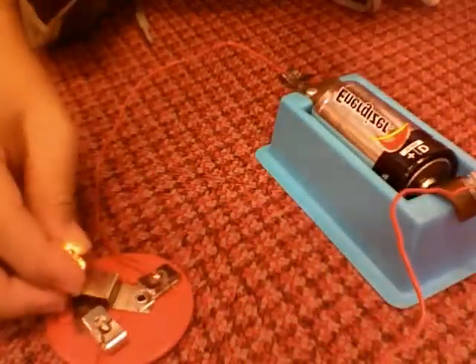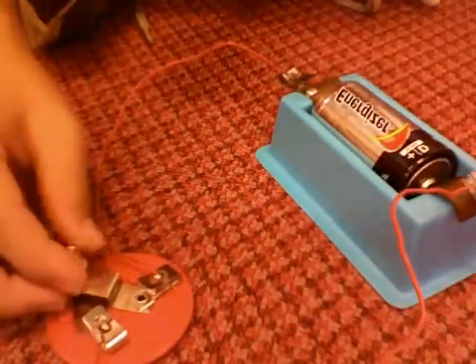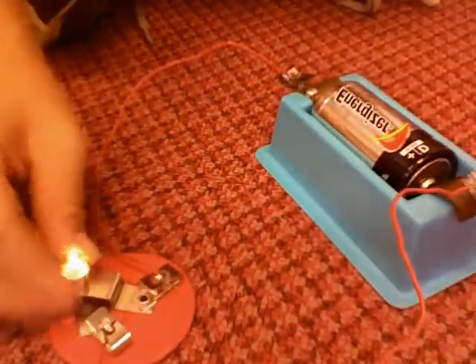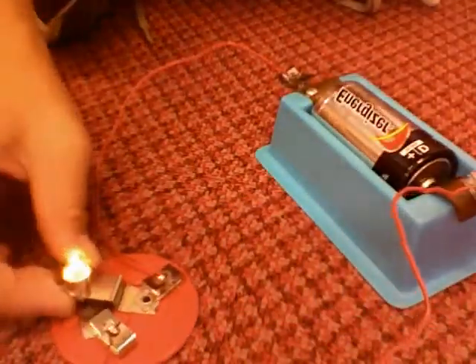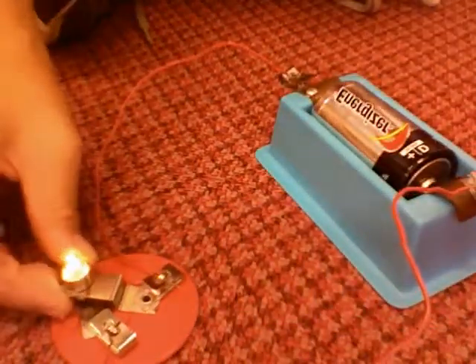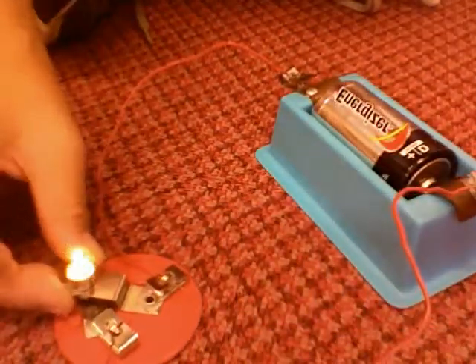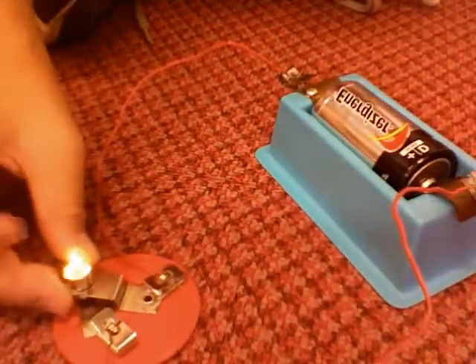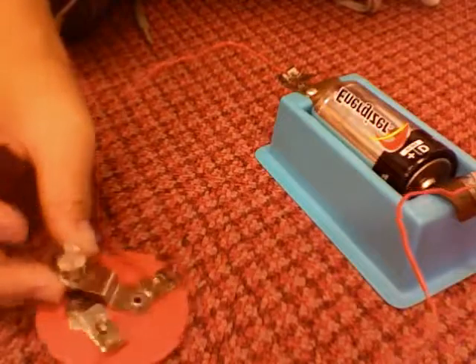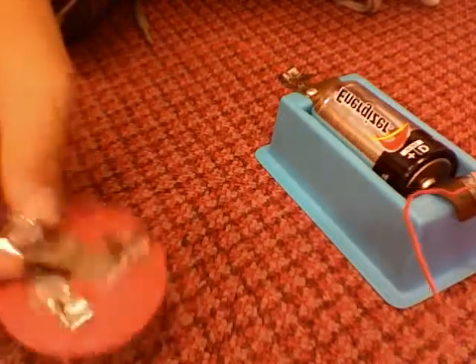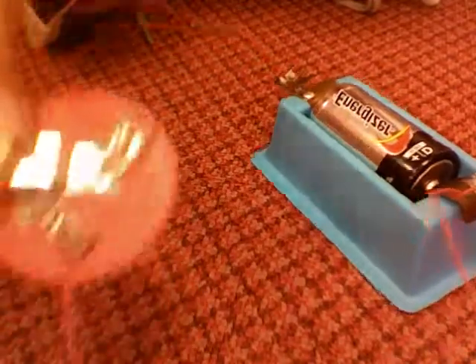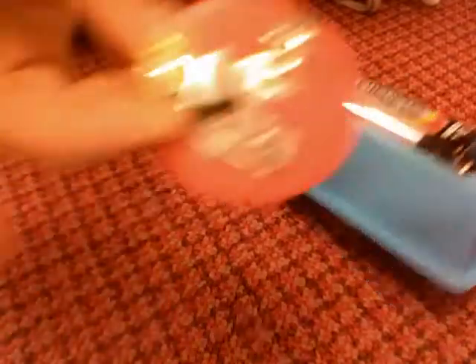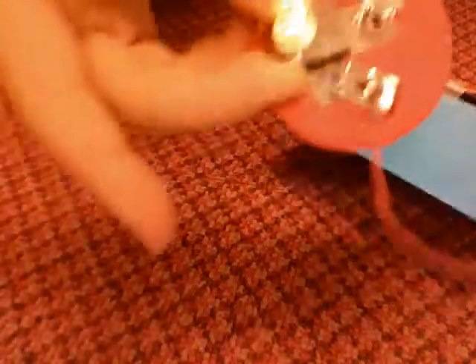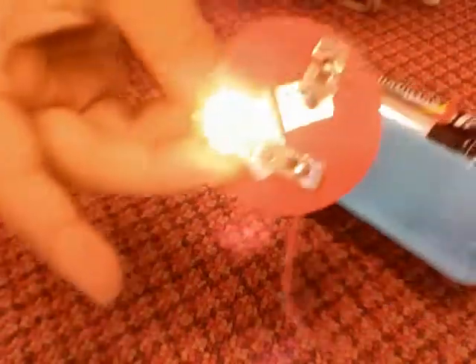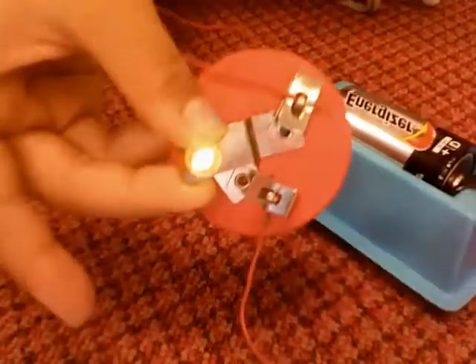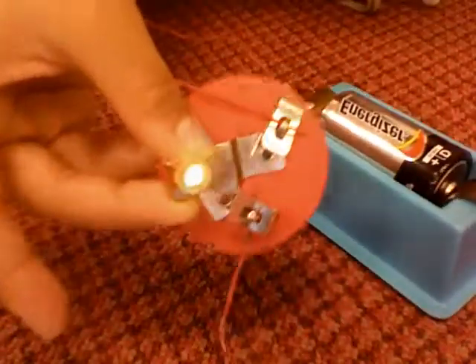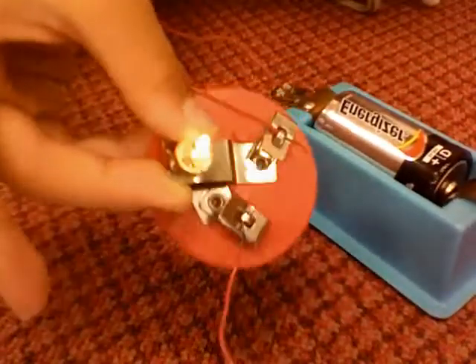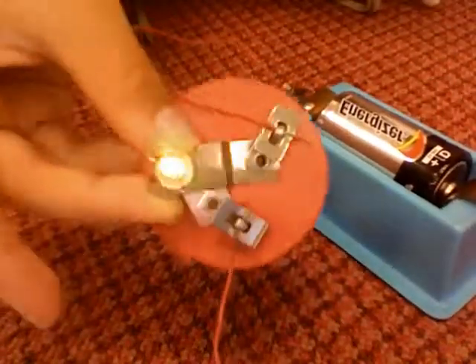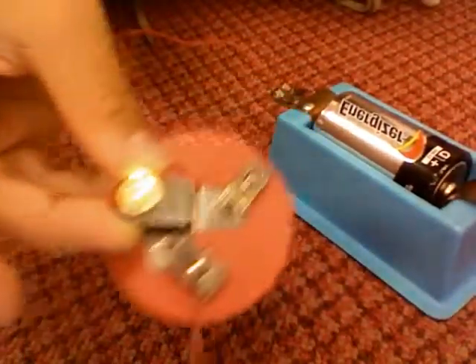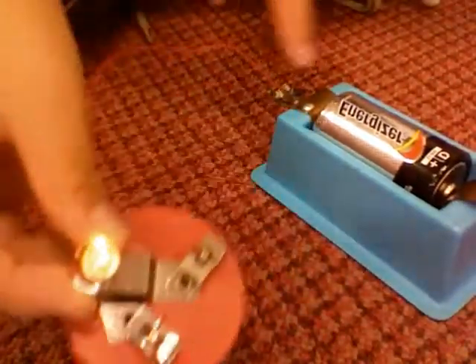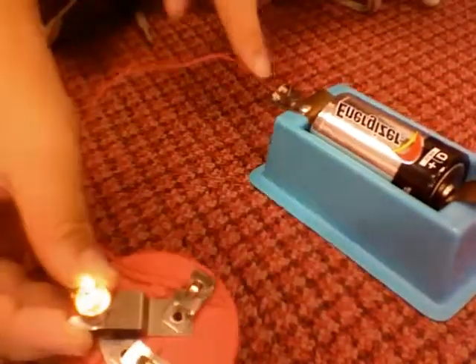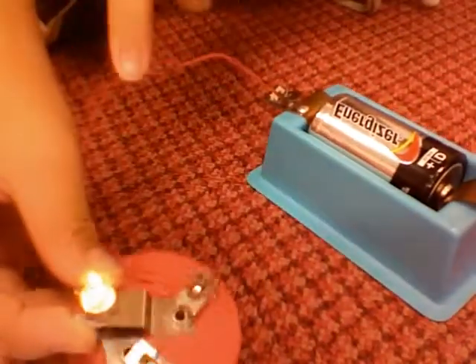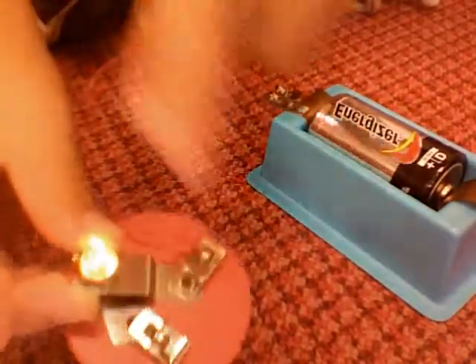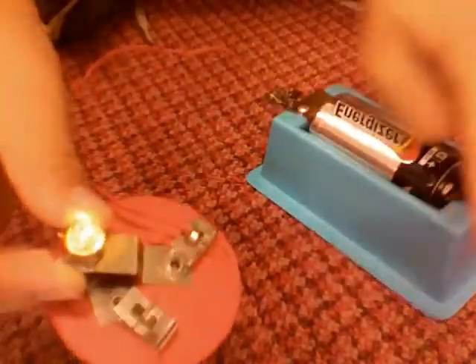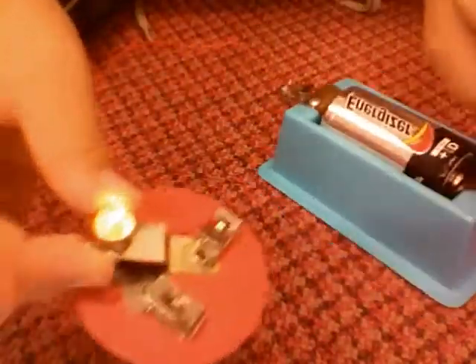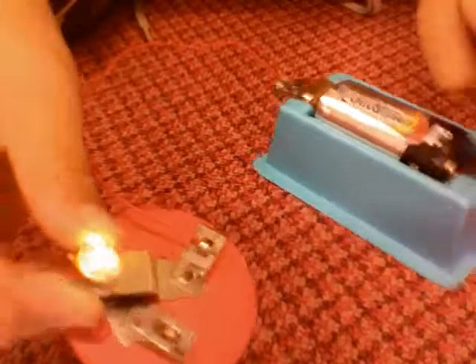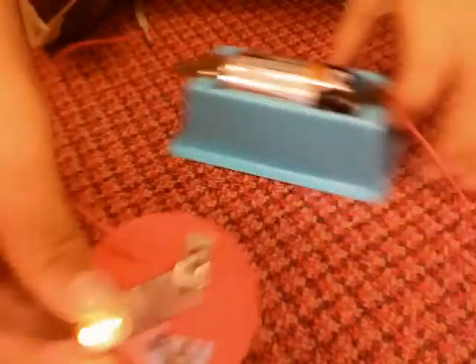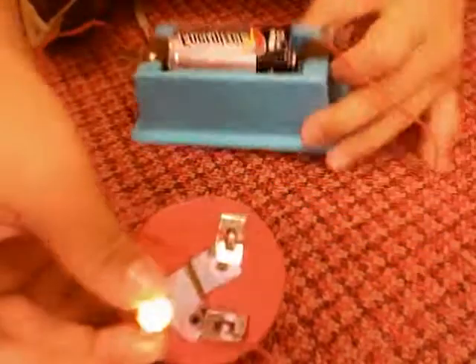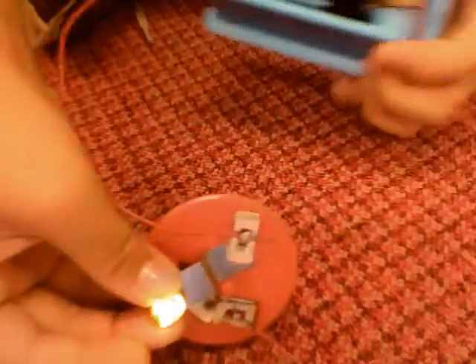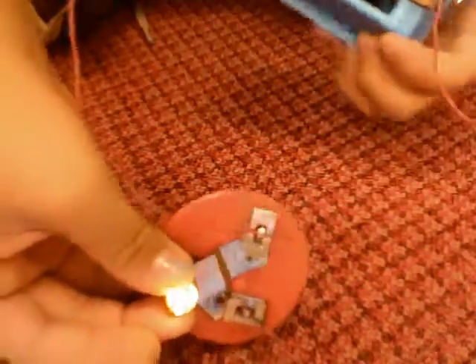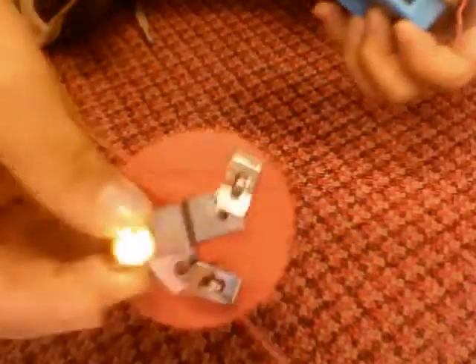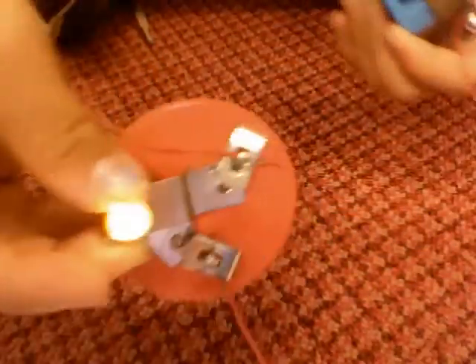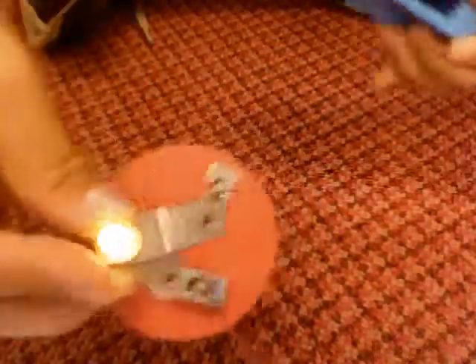As you can see, the light bulb will light up. This is a circuit. It looks a bit like a circle — that's how I remember it.